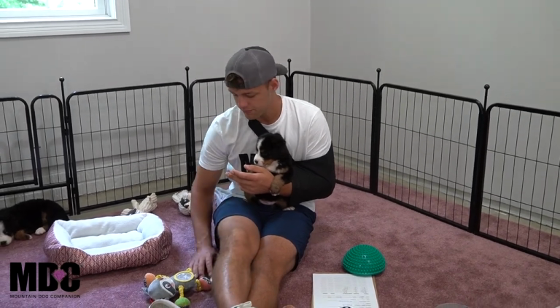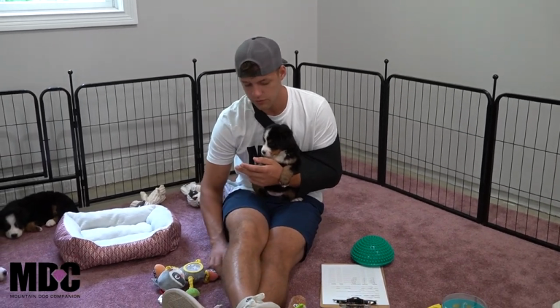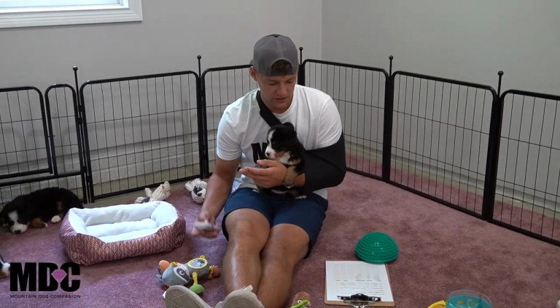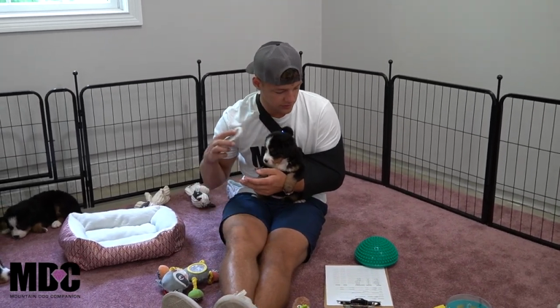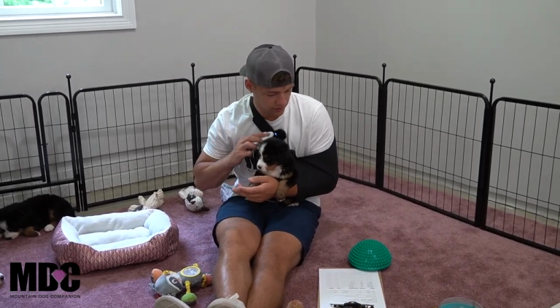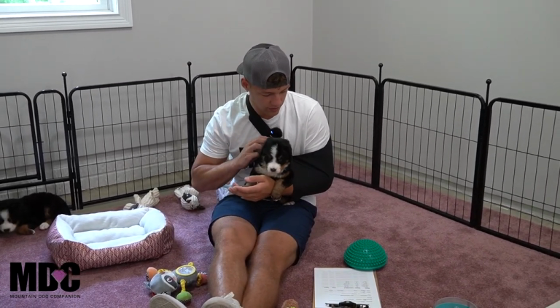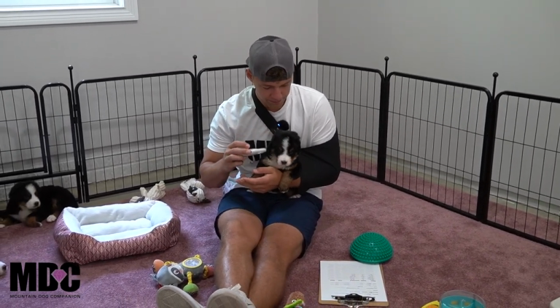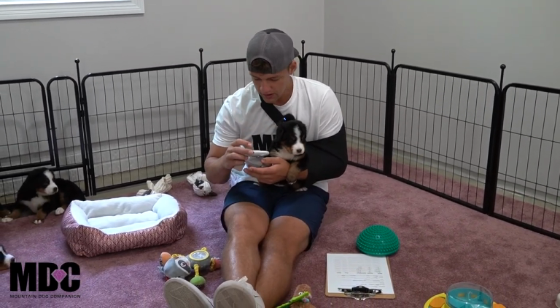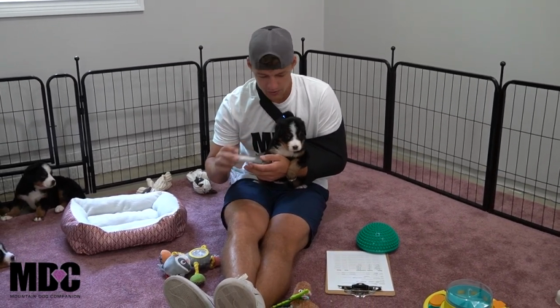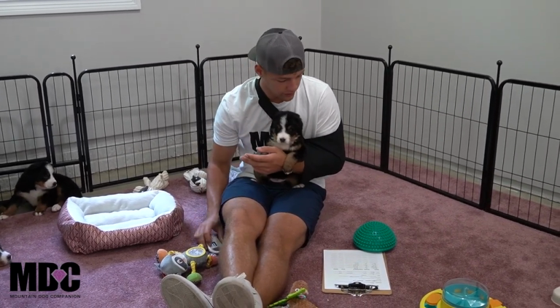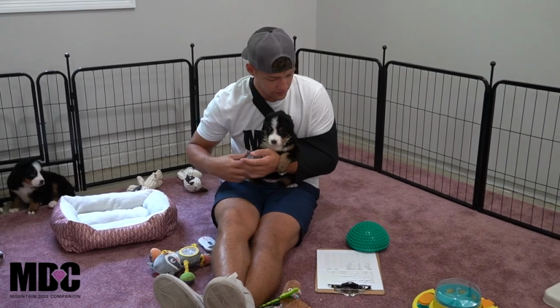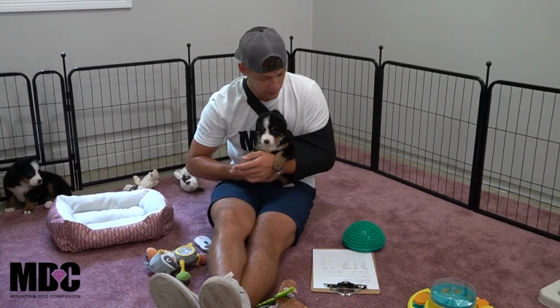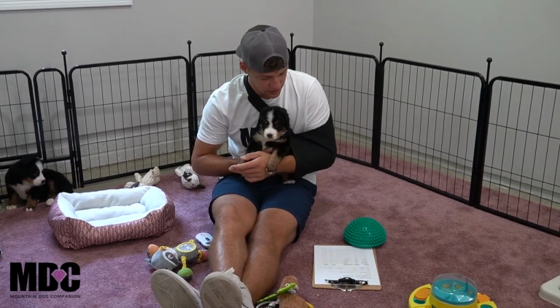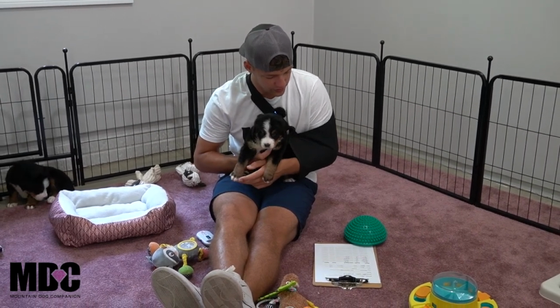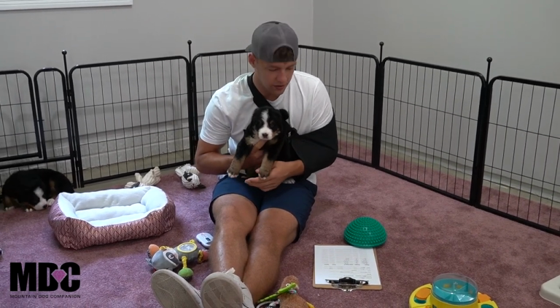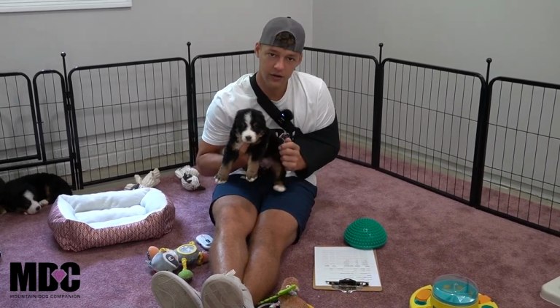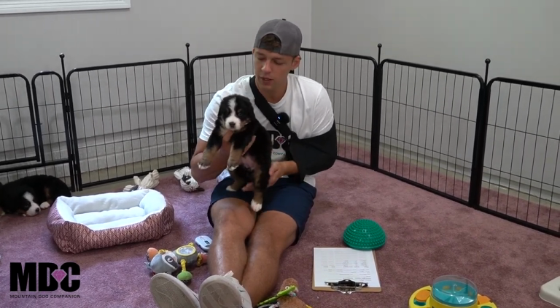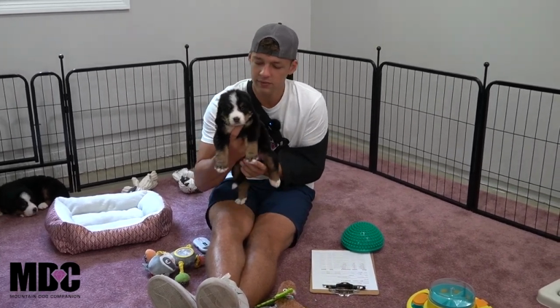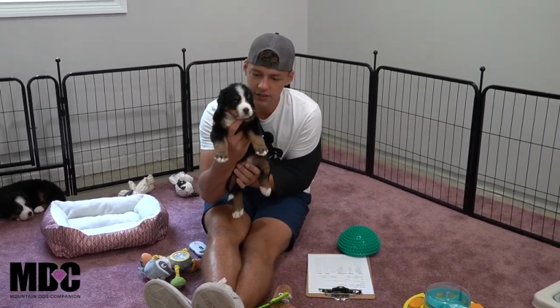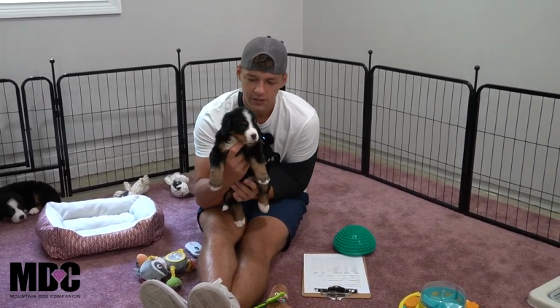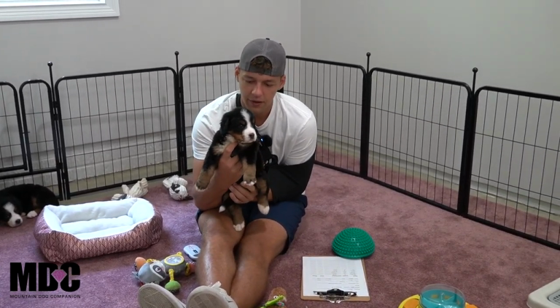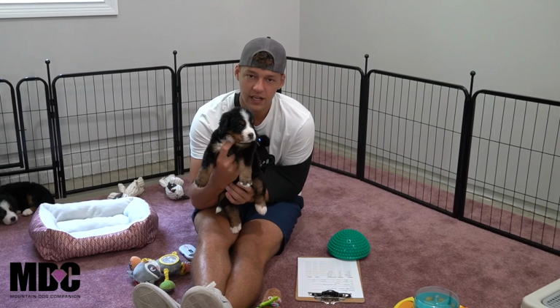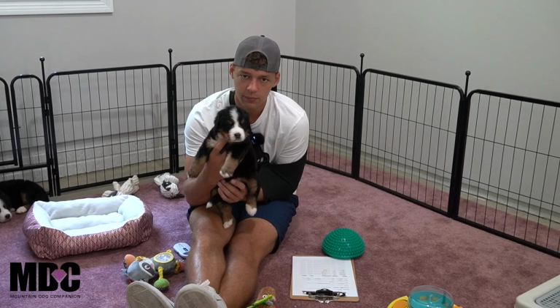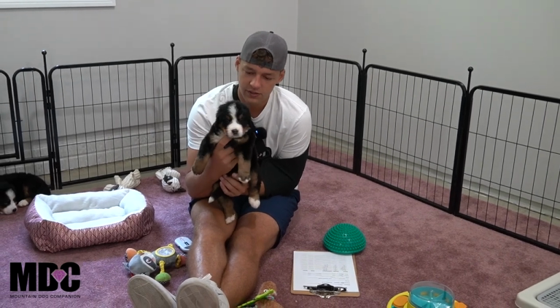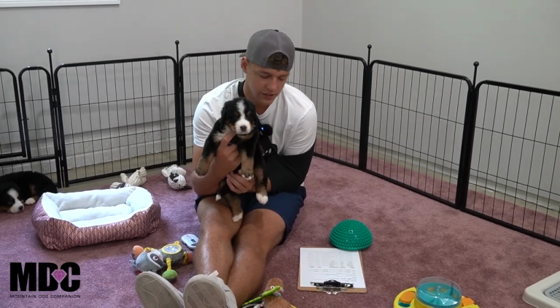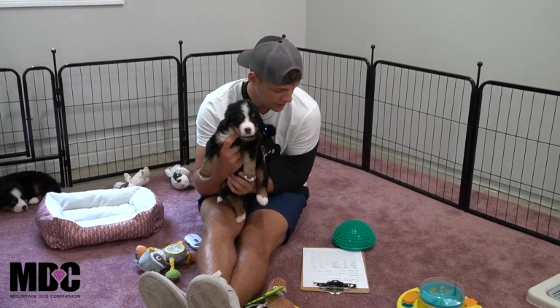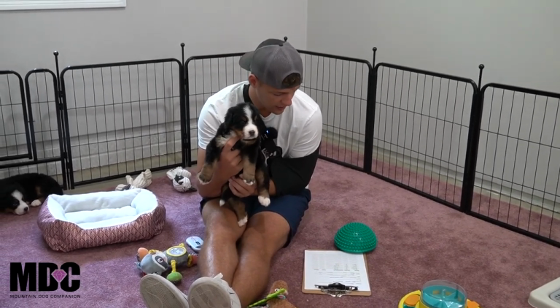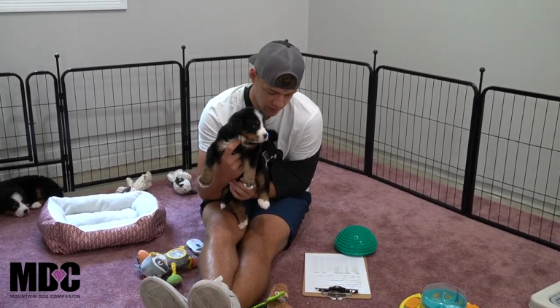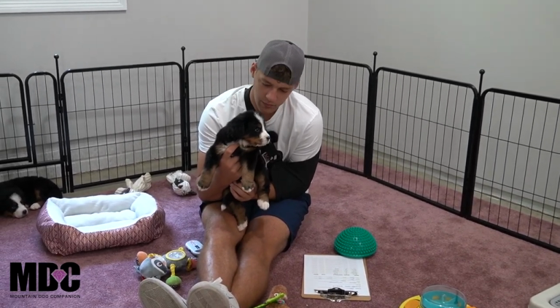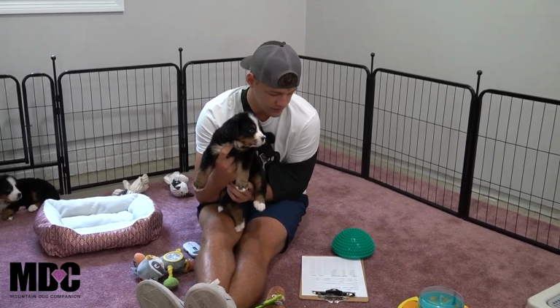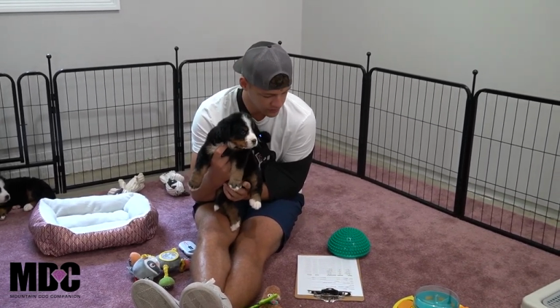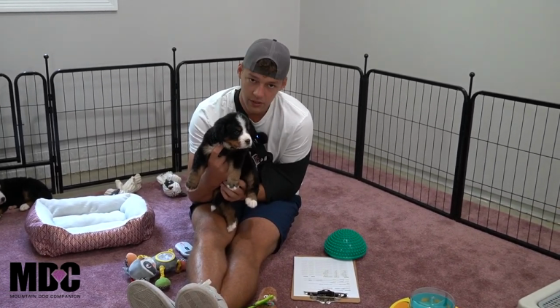Everyone seems to be doing very well. We'll go through today and talk about each puppy individually — talk about their size in comparison to one another and talk about their markings.